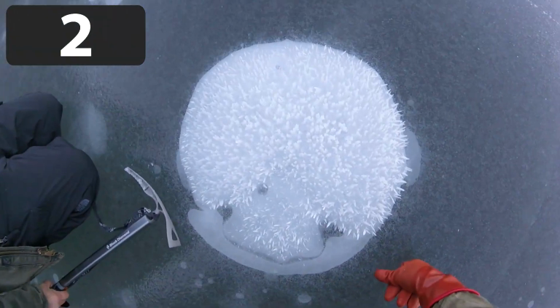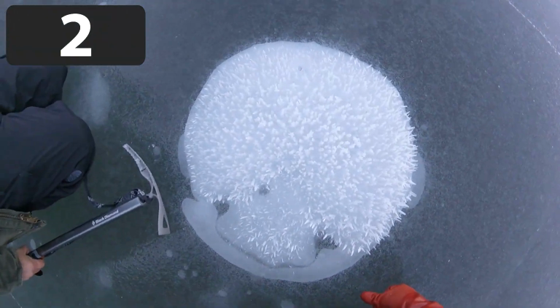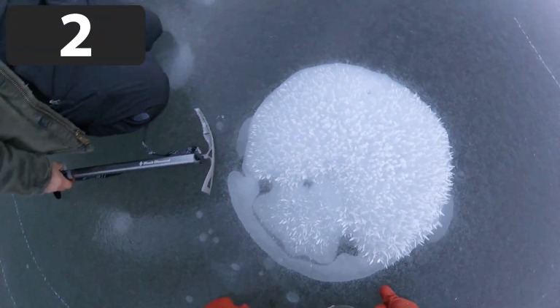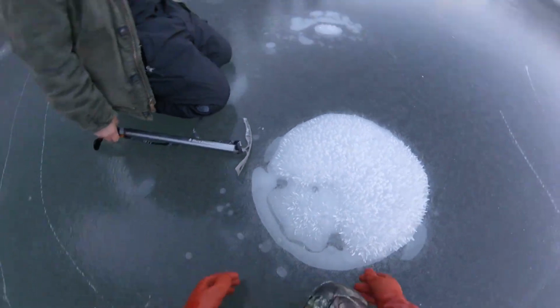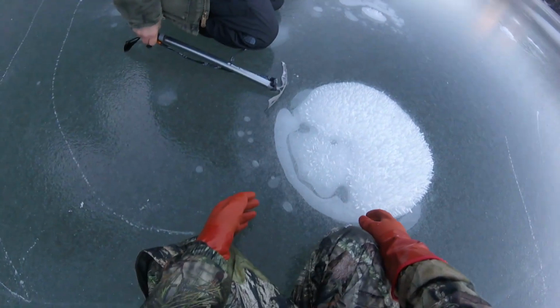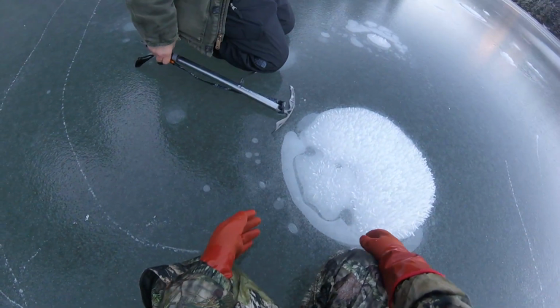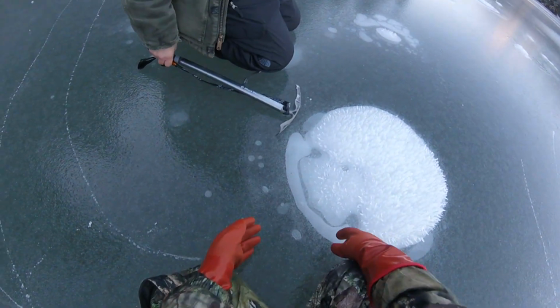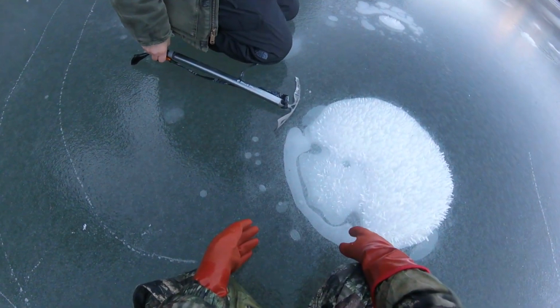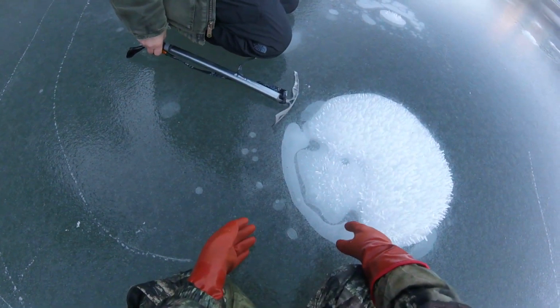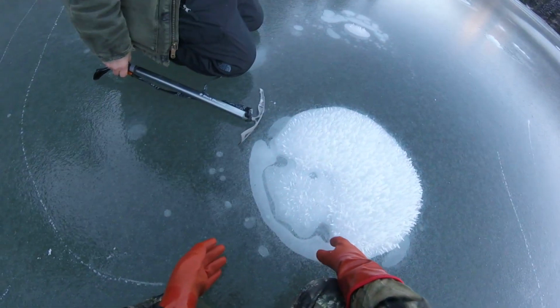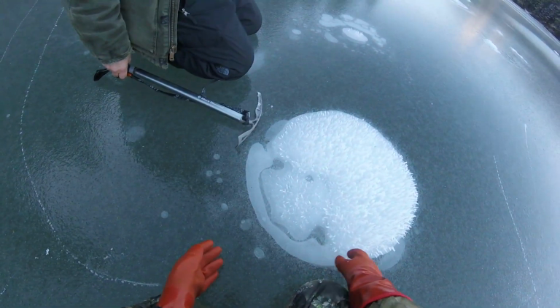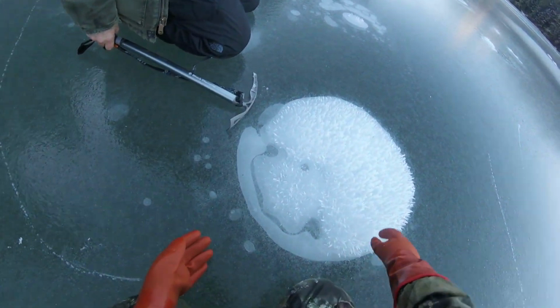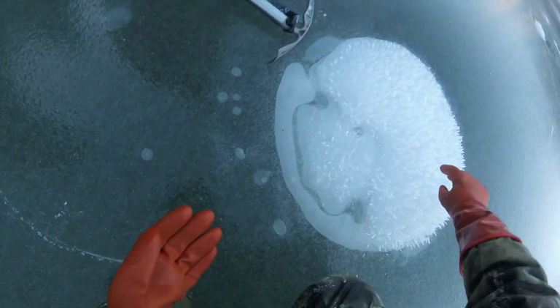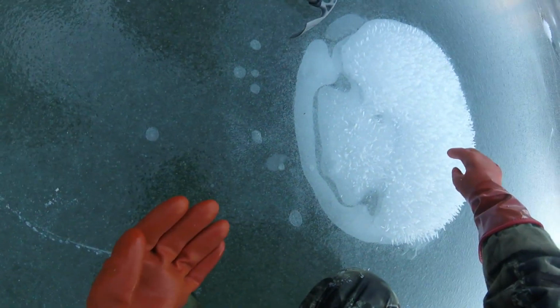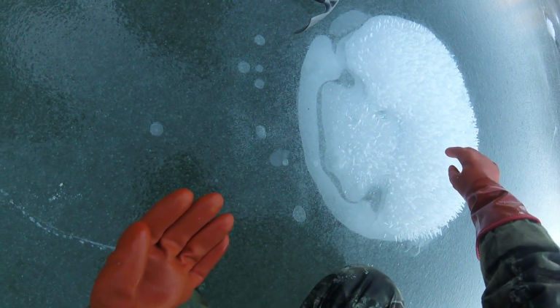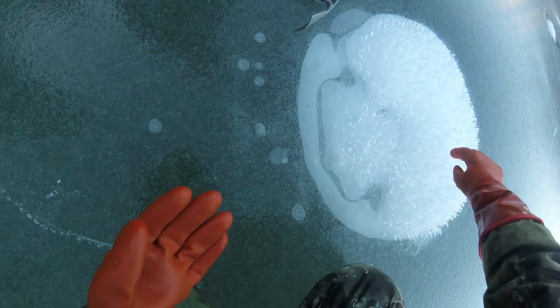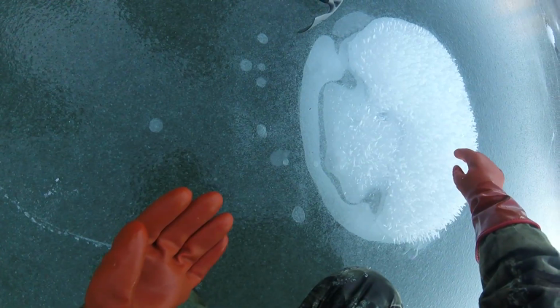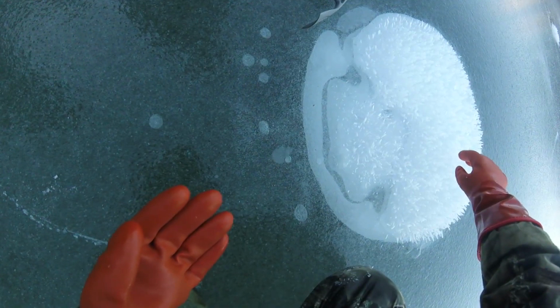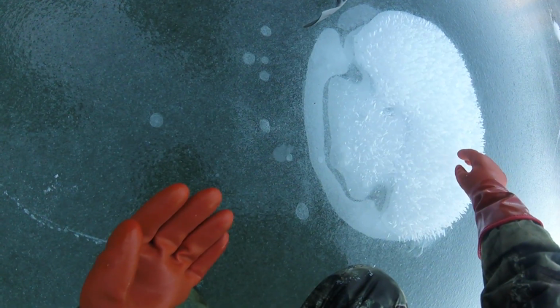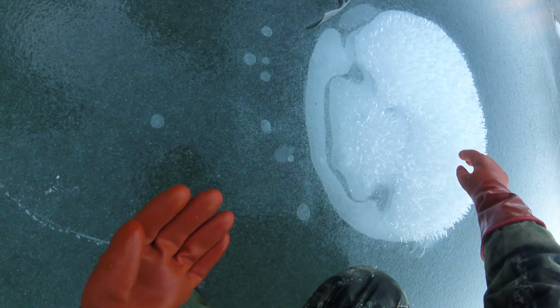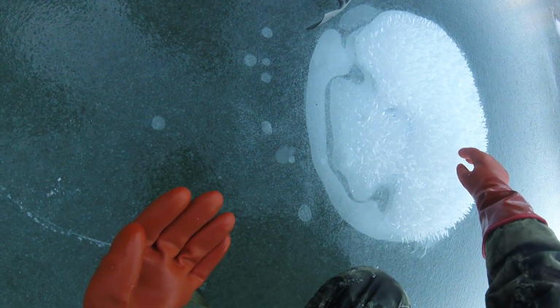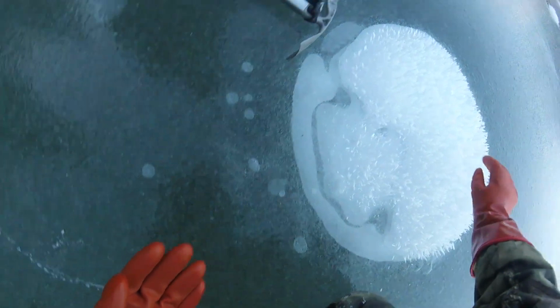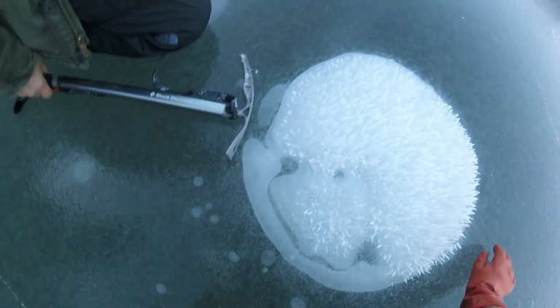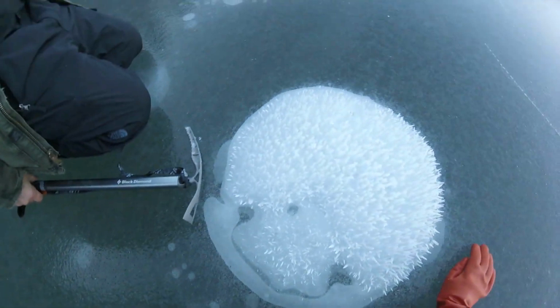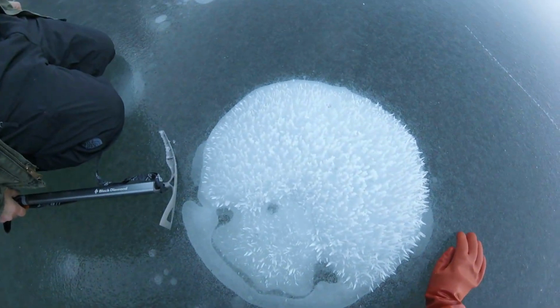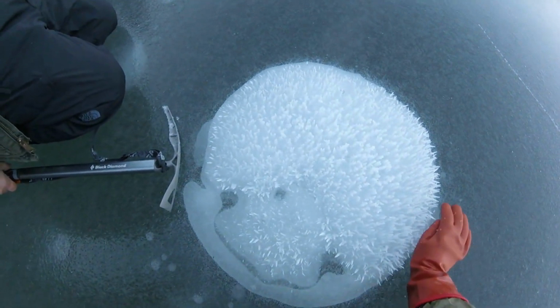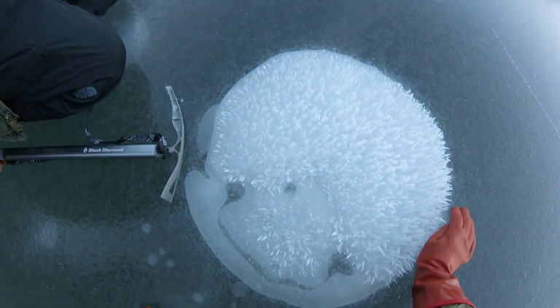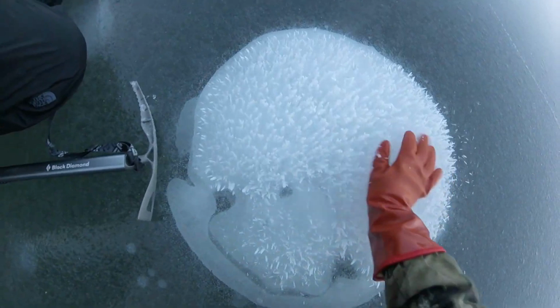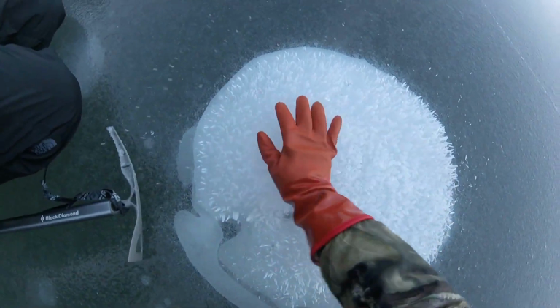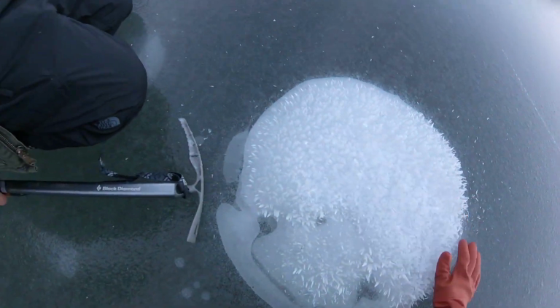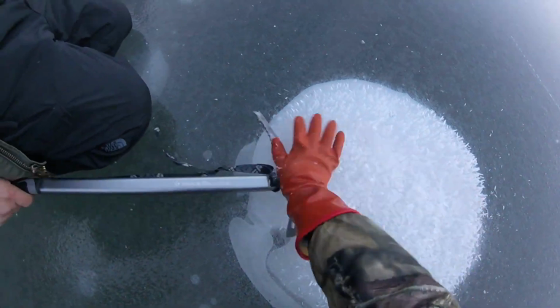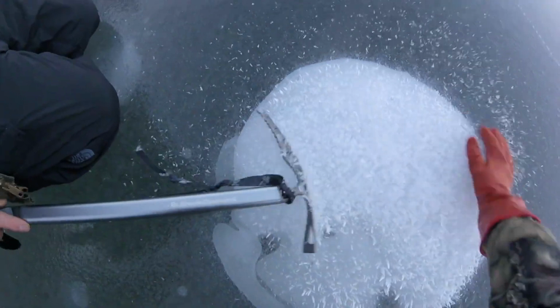Number two. This is a methane bubble. A couple kids discover something very unusual — a buildup of methane gas in the middle of an Alaskan lake. They put a lighter to it, and the results are interesting.